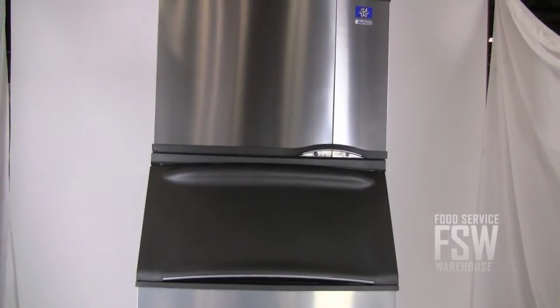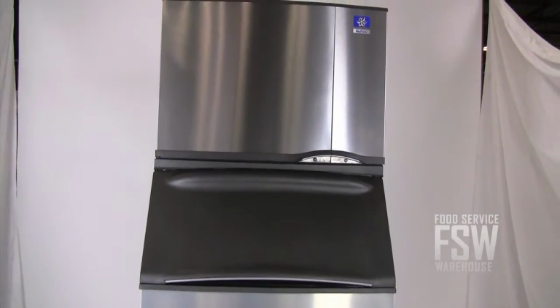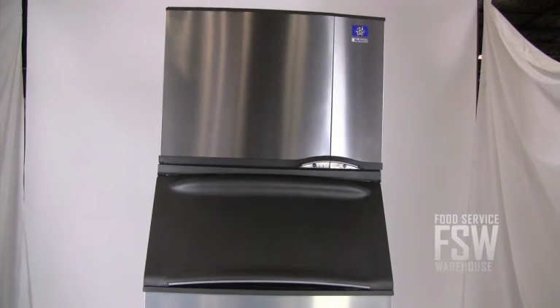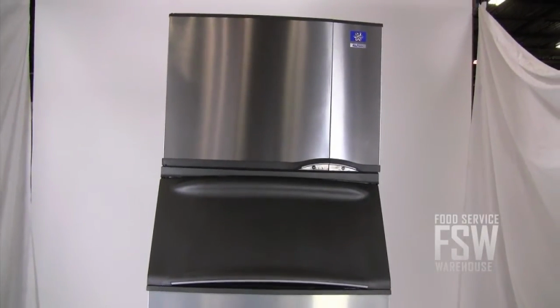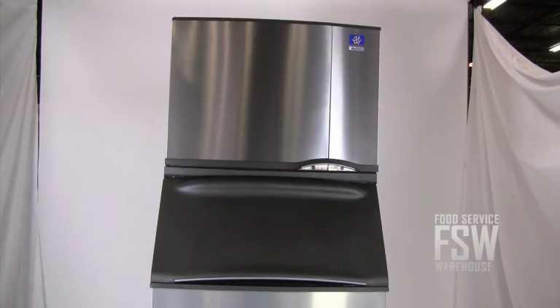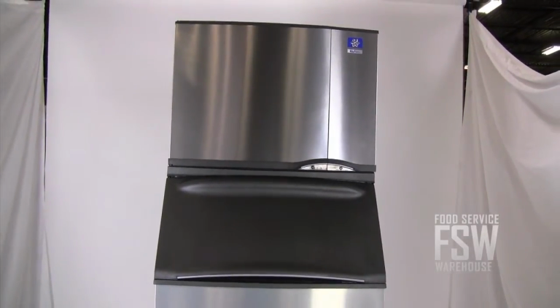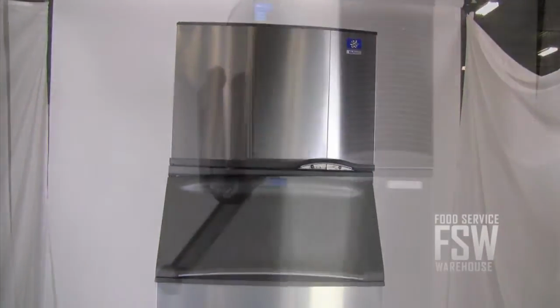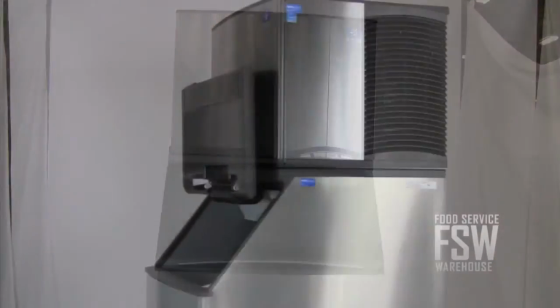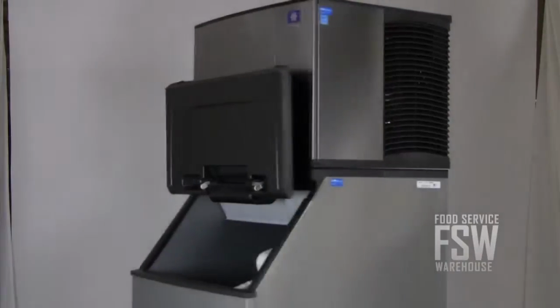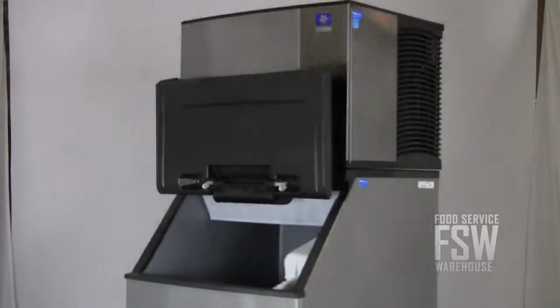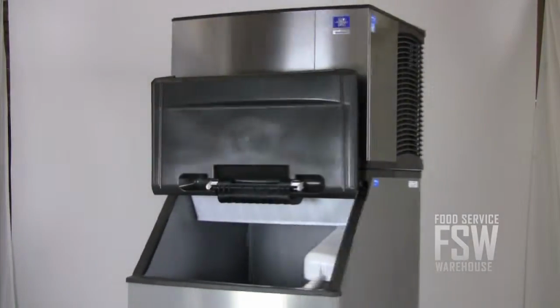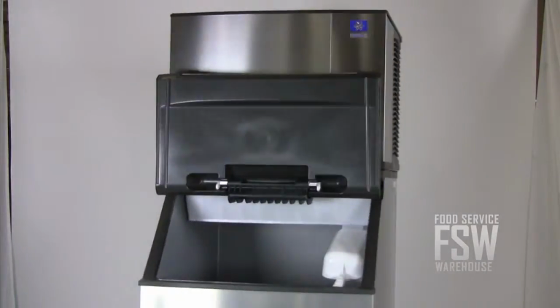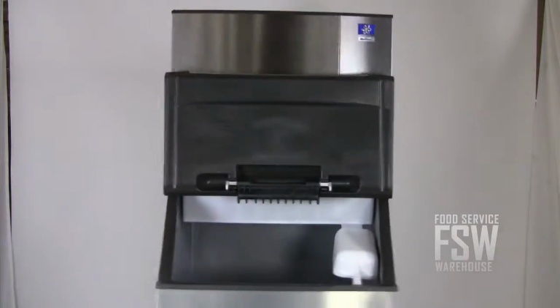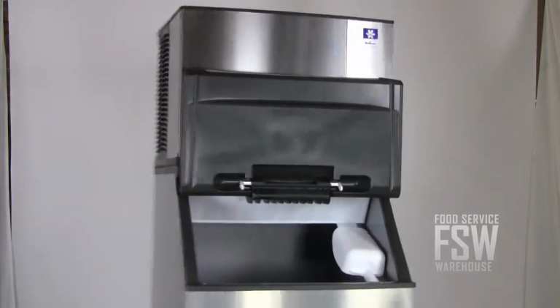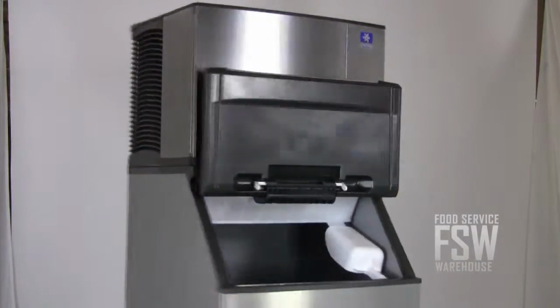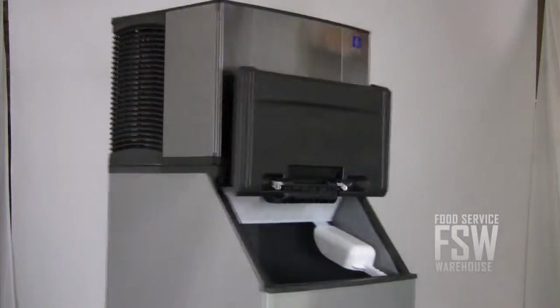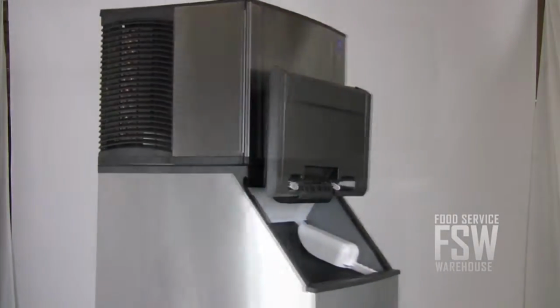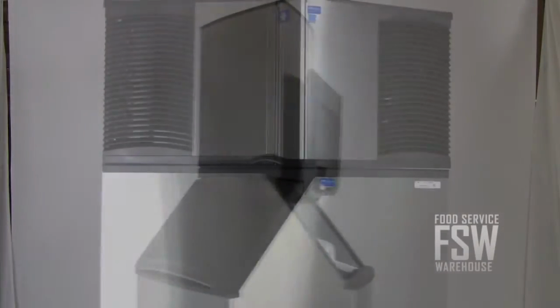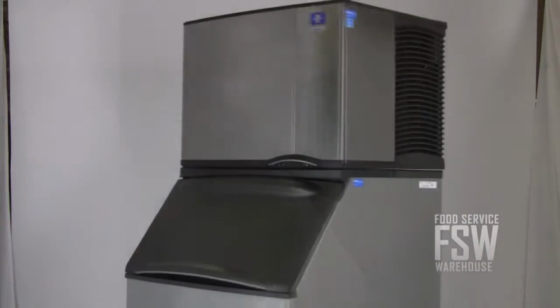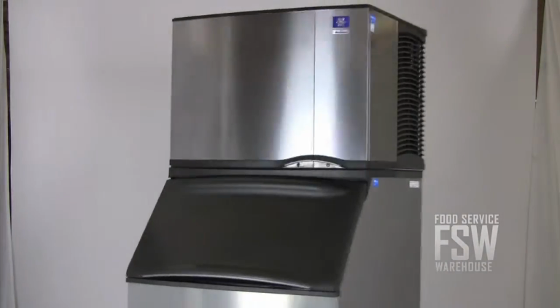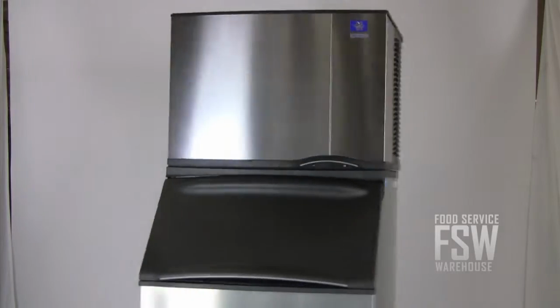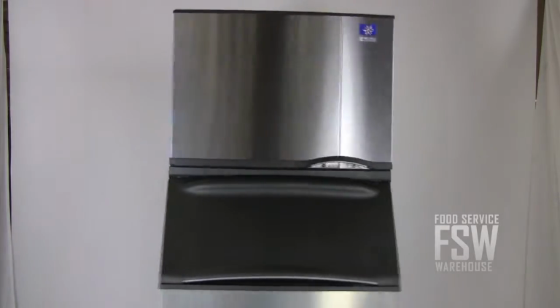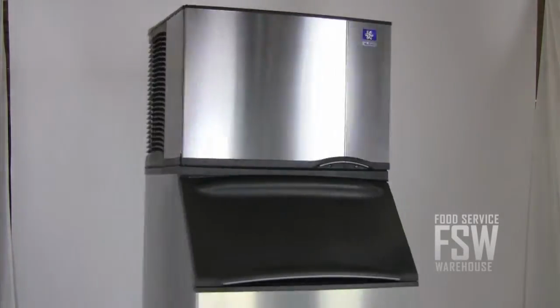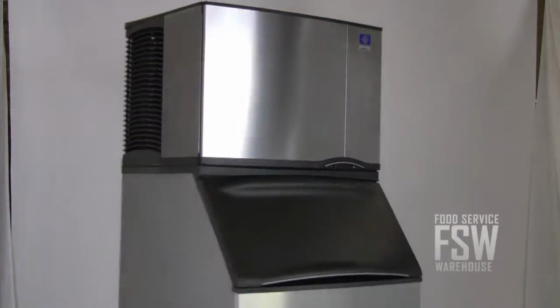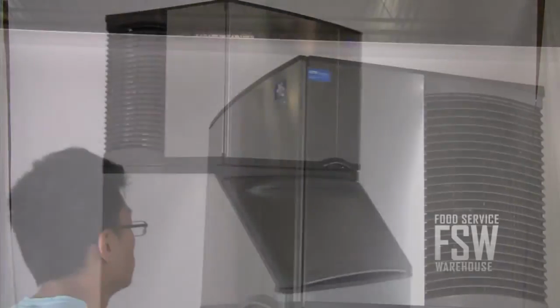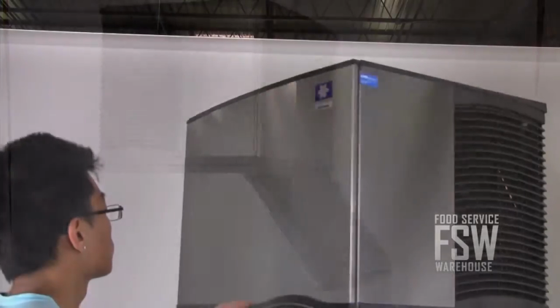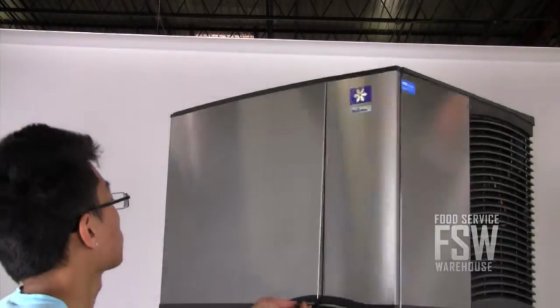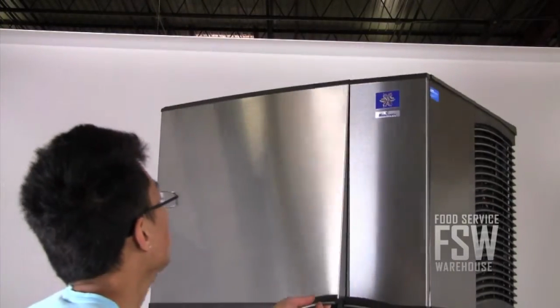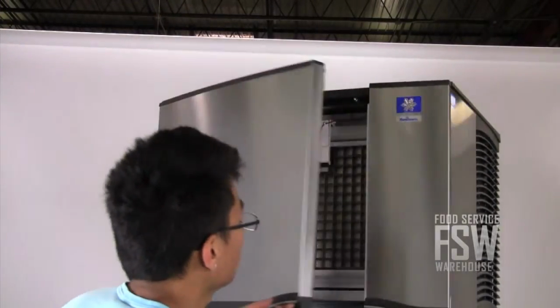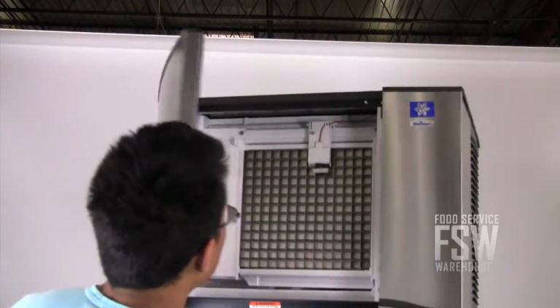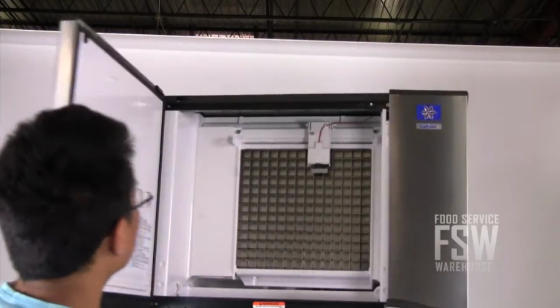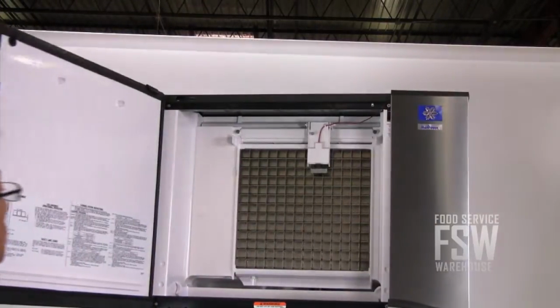The ice machine has a water-cooled condenser, so it goes through a lot of water to make ice every day. But it boasts a CEE Tier 1 rating for energy efficiency. It also has a hinging door on the front to make it easier to initiate cleaning operations.